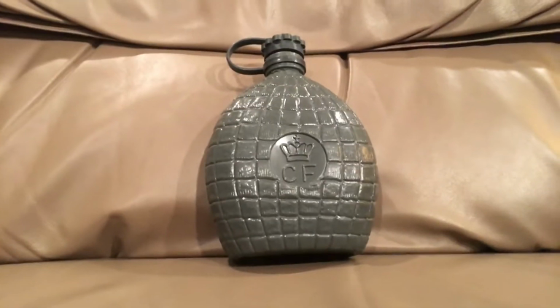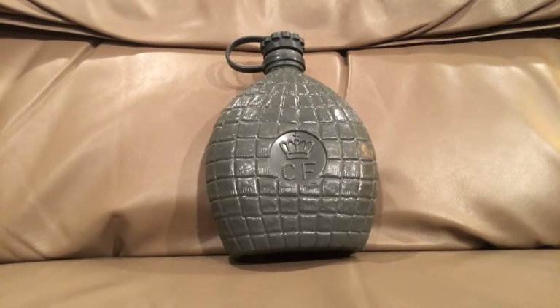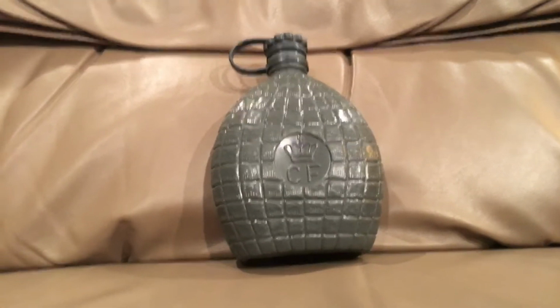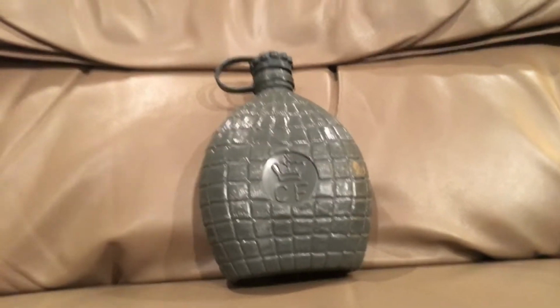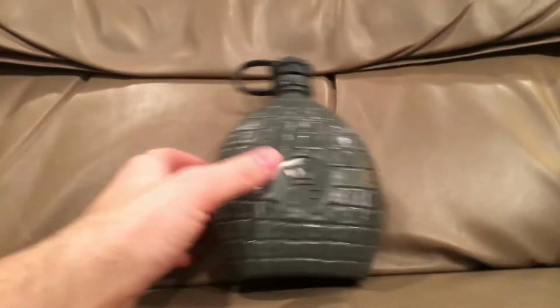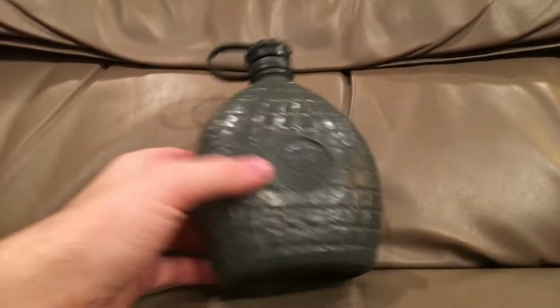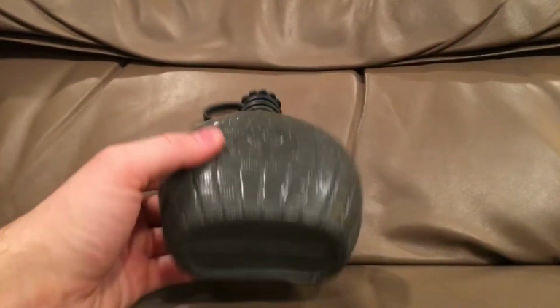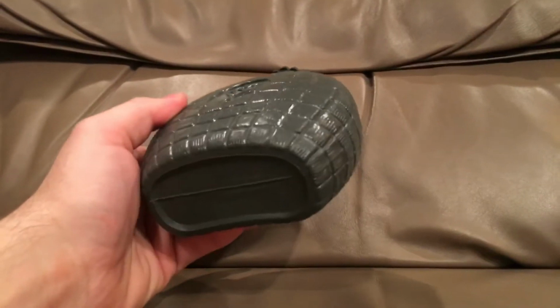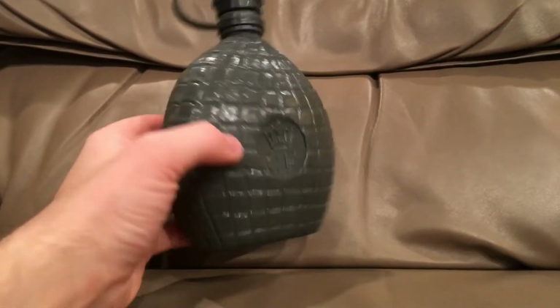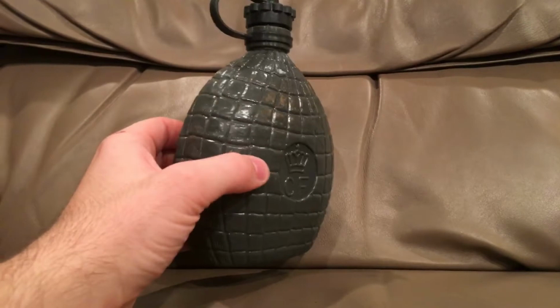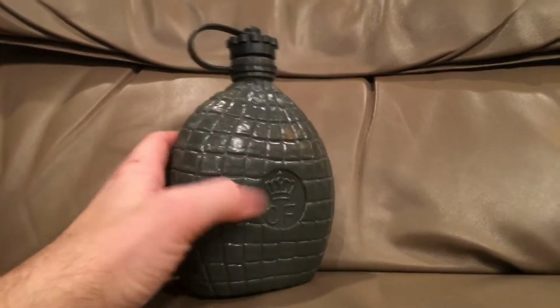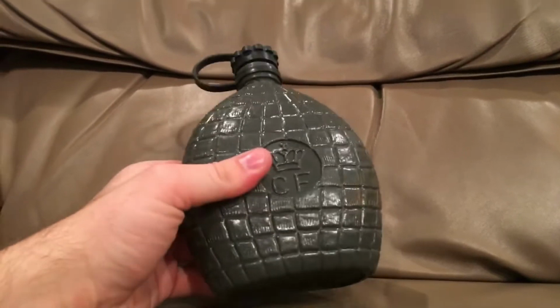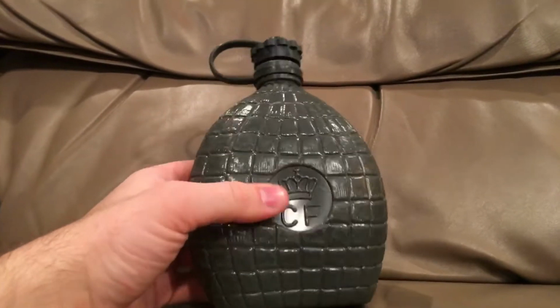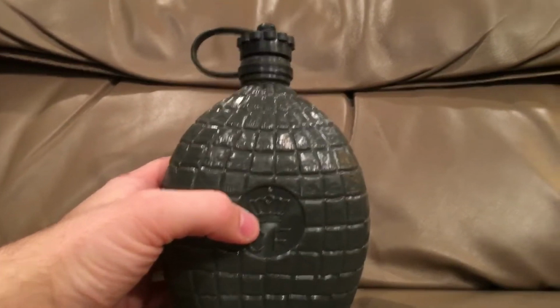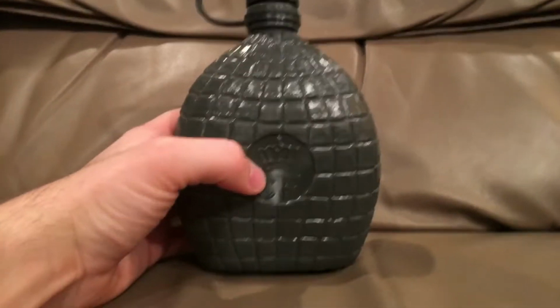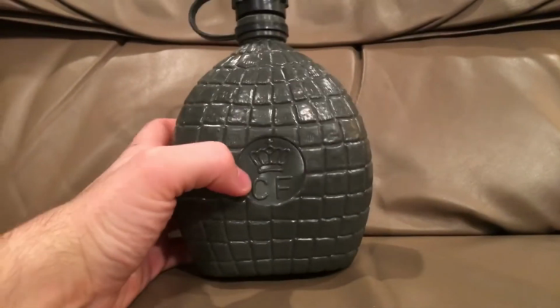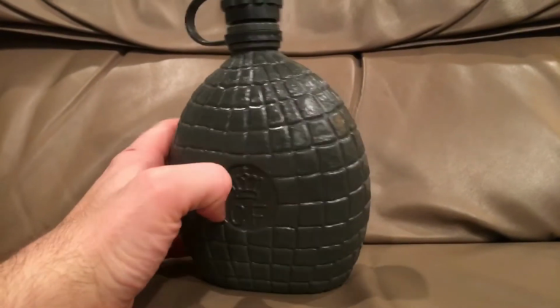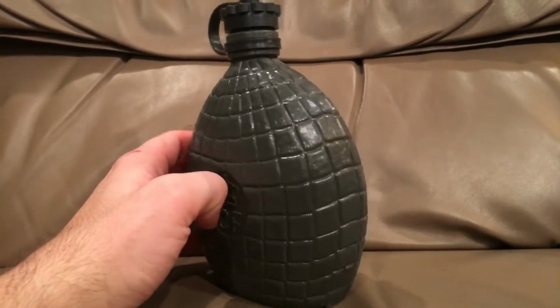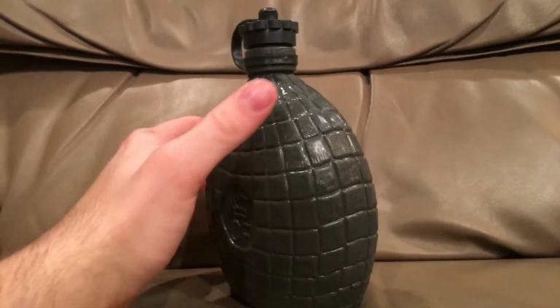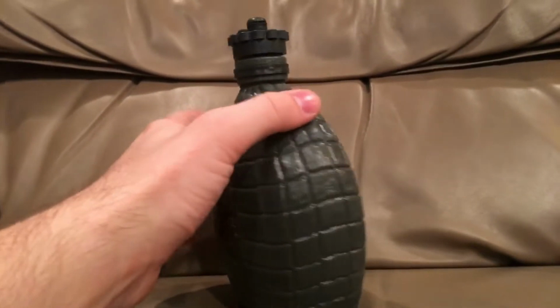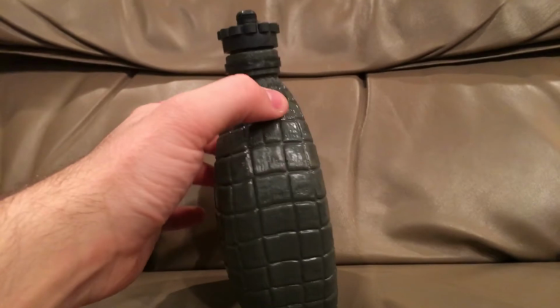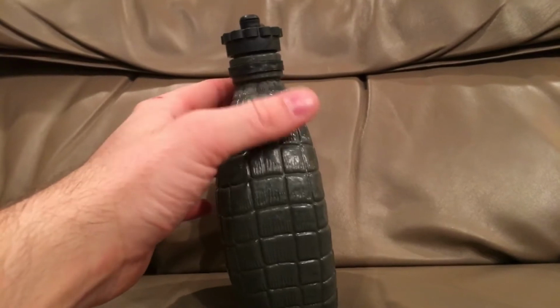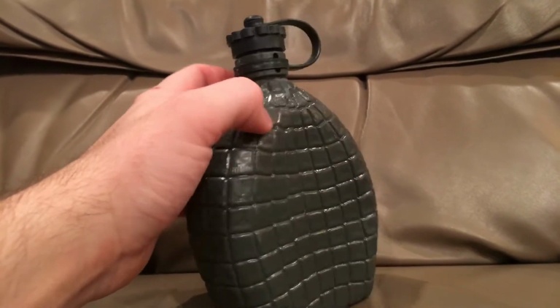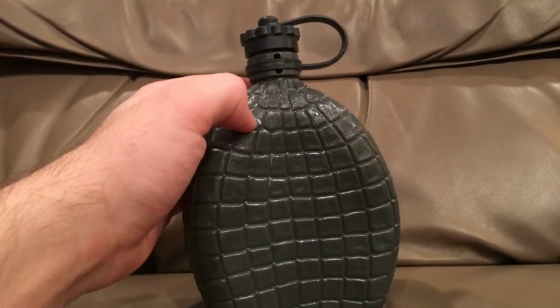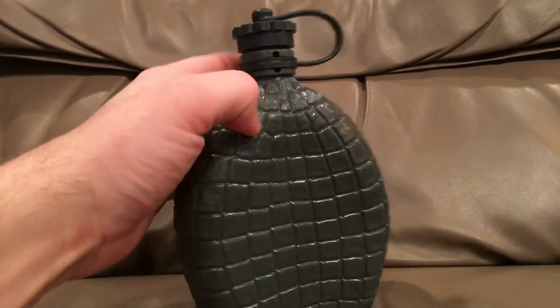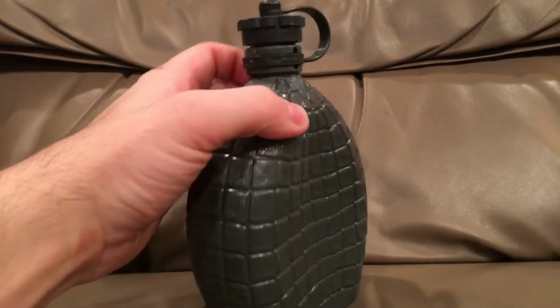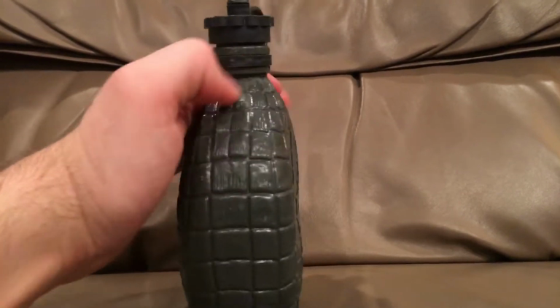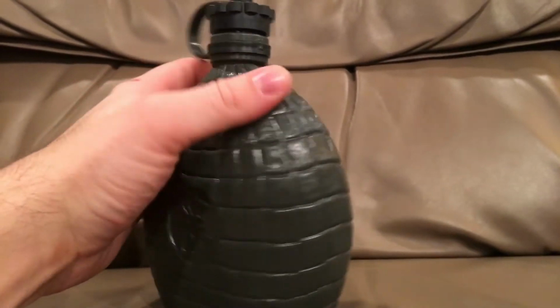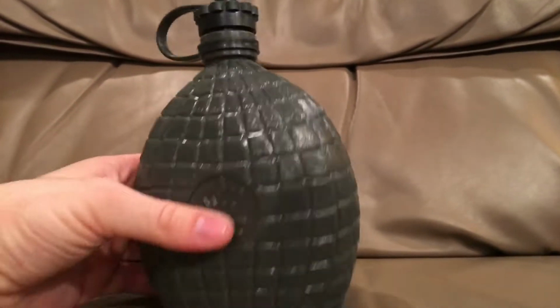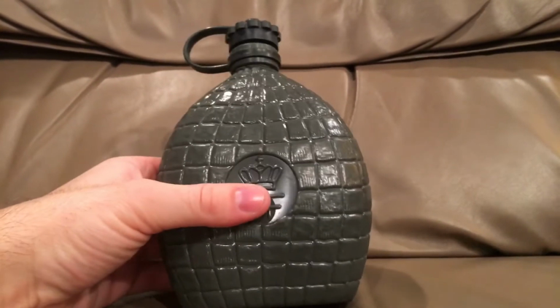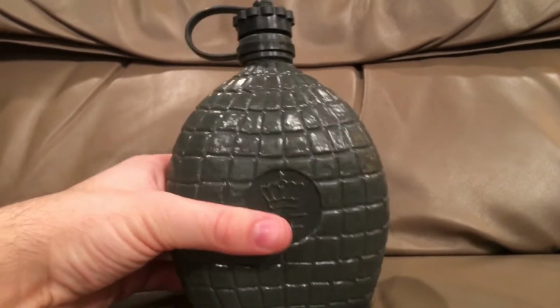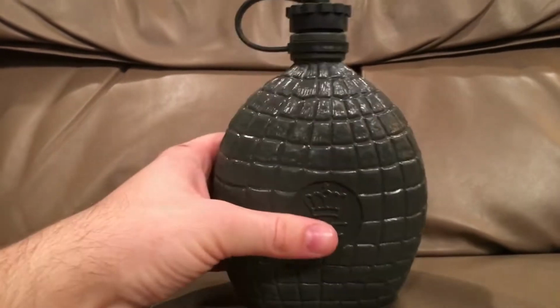Hello there YouTube, Devin here again, and today, third video, I have a canteen review for you, and this is the Danish 550 milliliter plastic canteen.